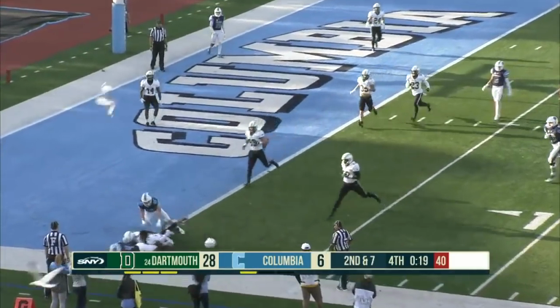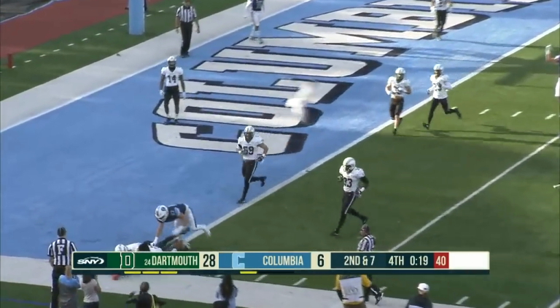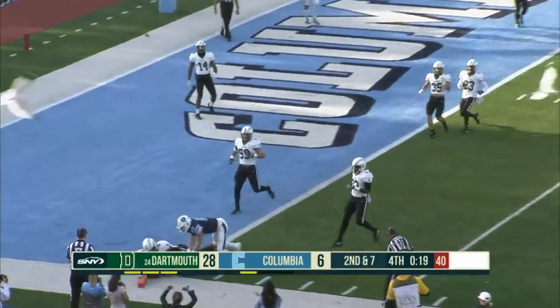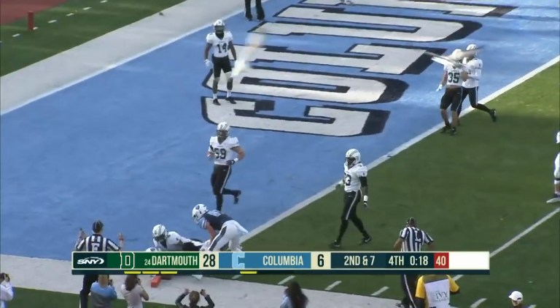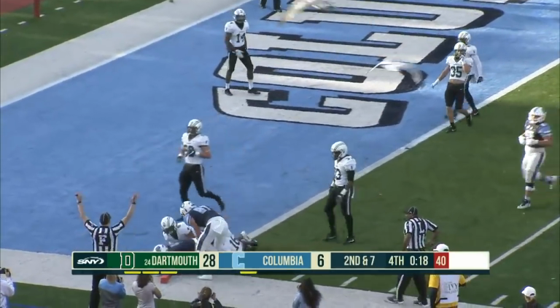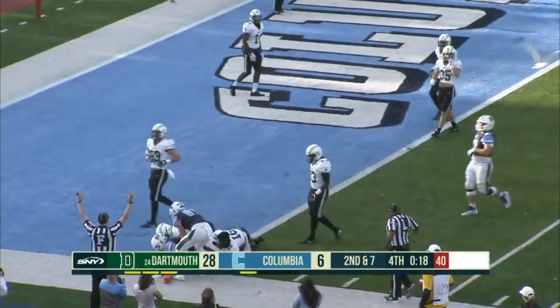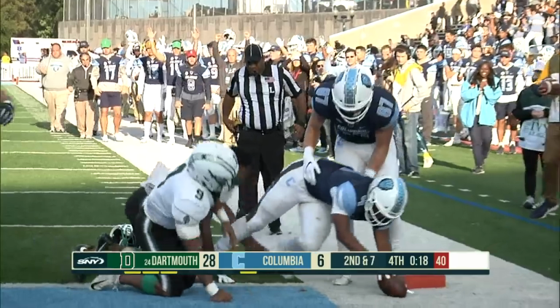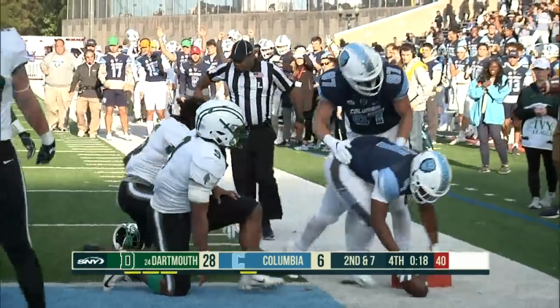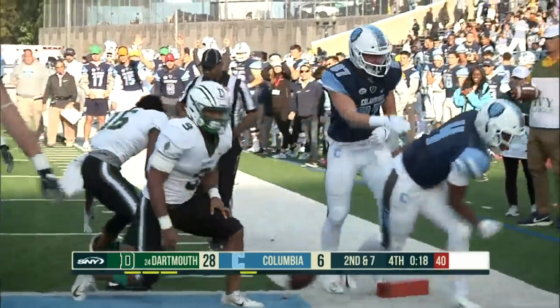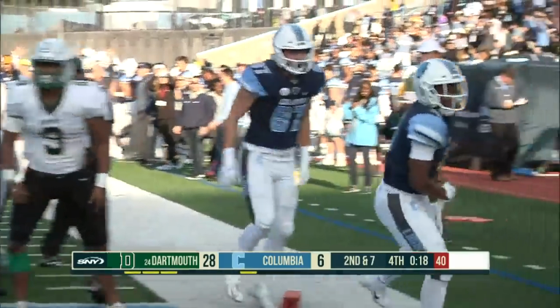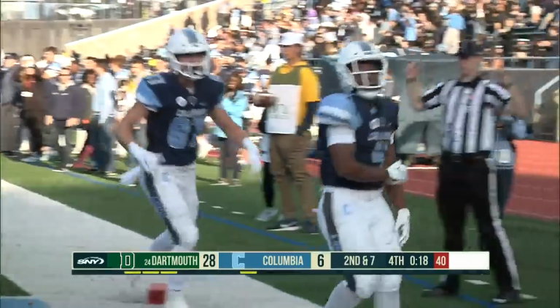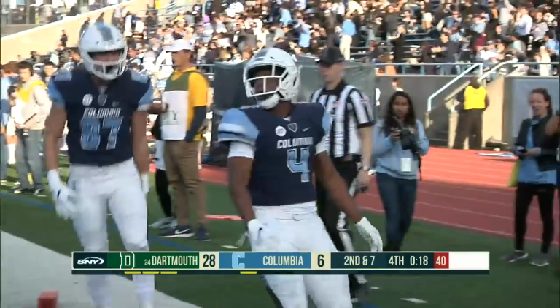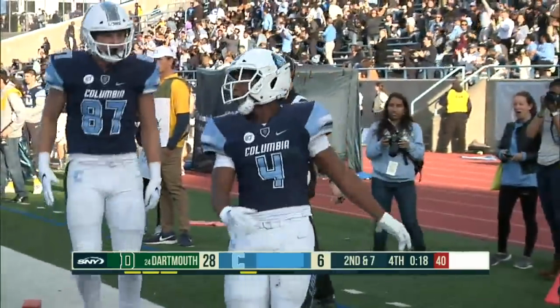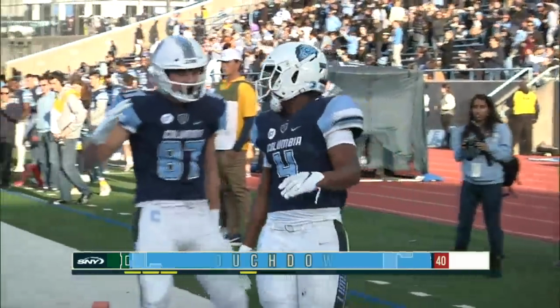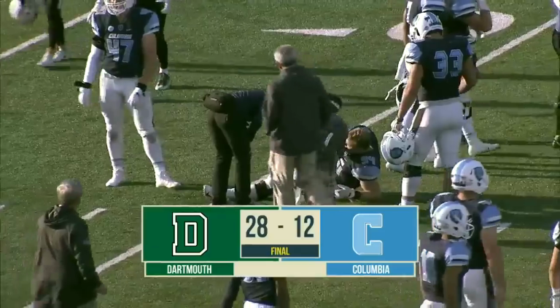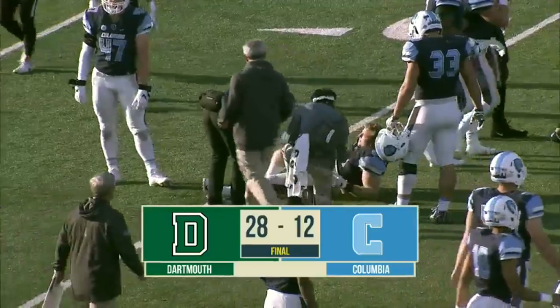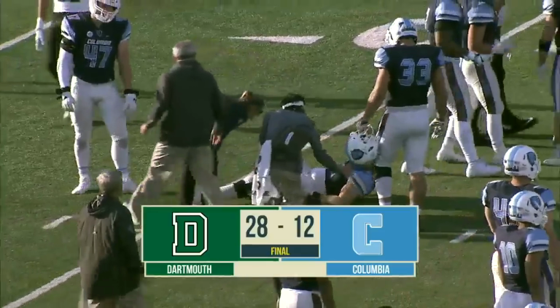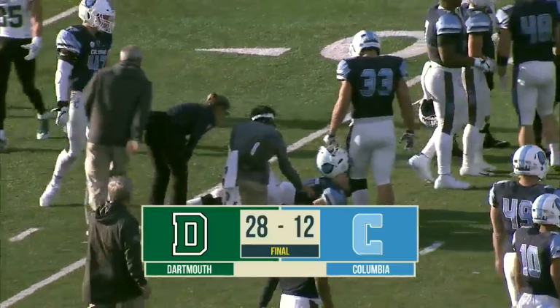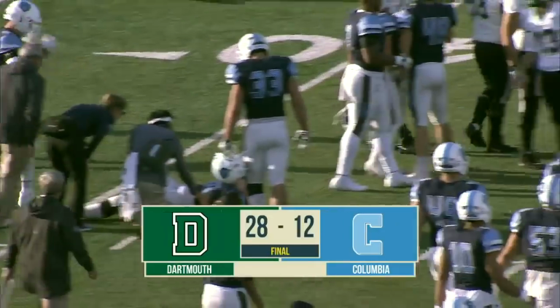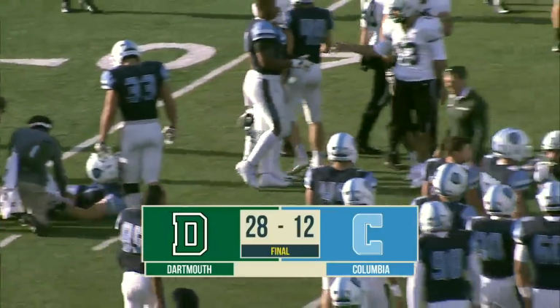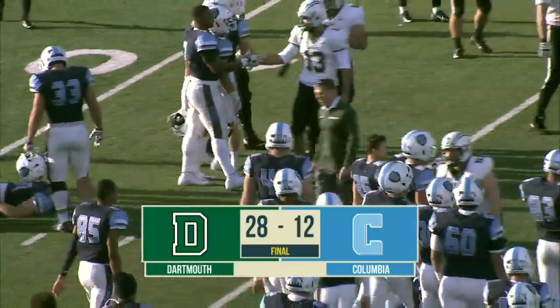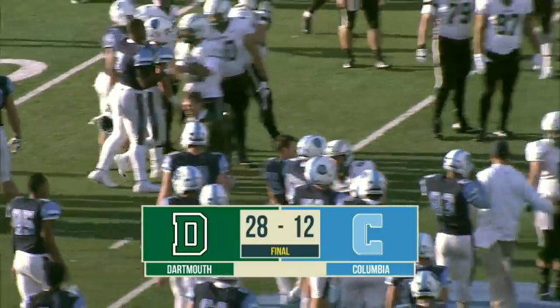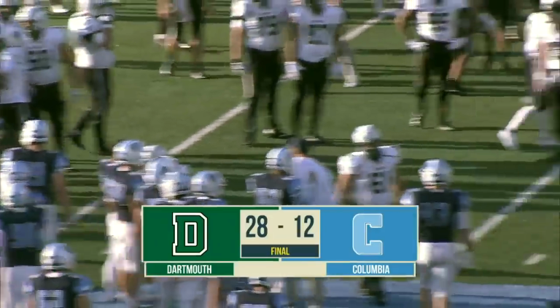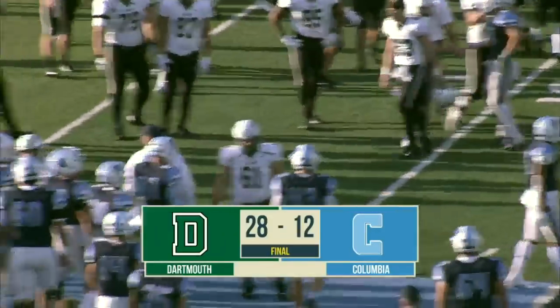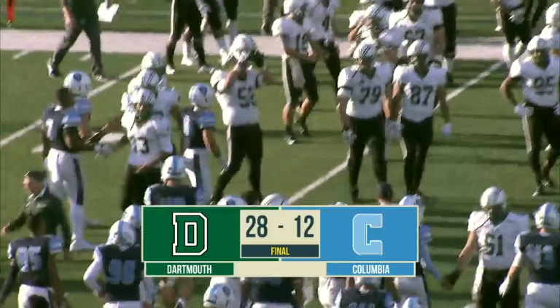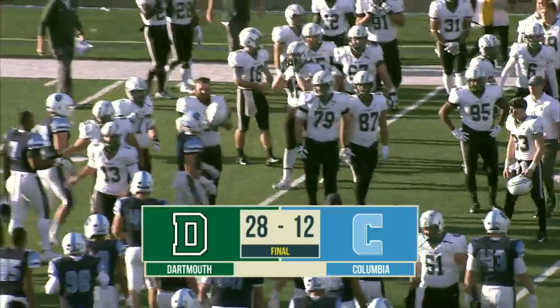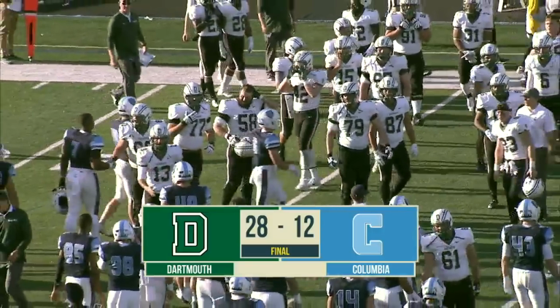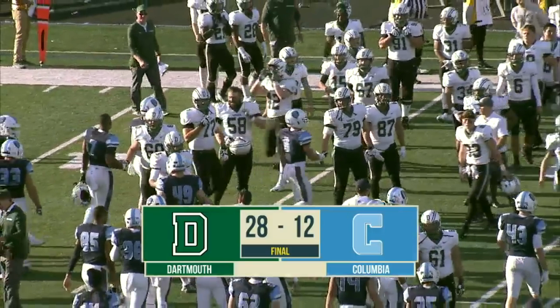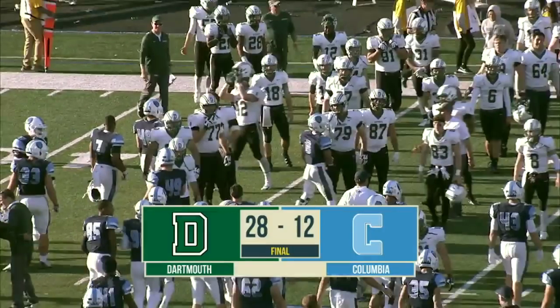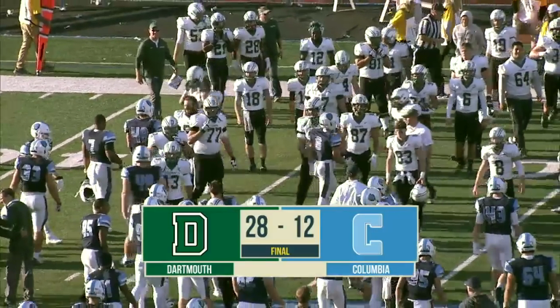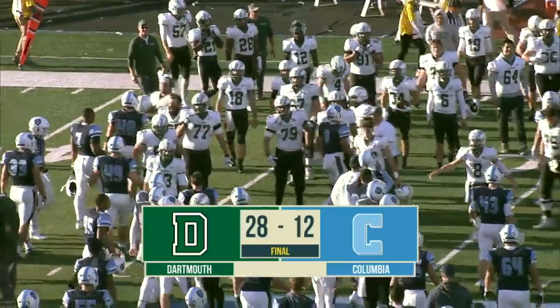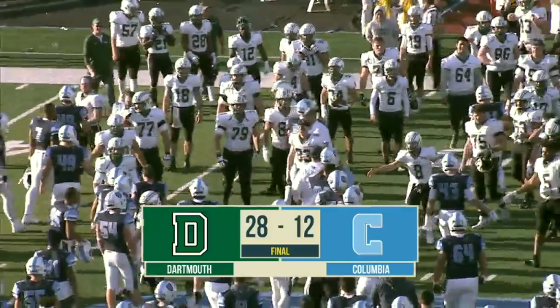They get it to Ryan Young, he's fighting his way towards the goal line, and he is in for a touchdown. Dartmouth victorious 28 to 12 over Columbia as the Big Green improved to 6-0.